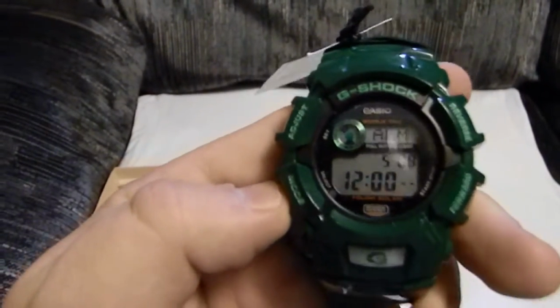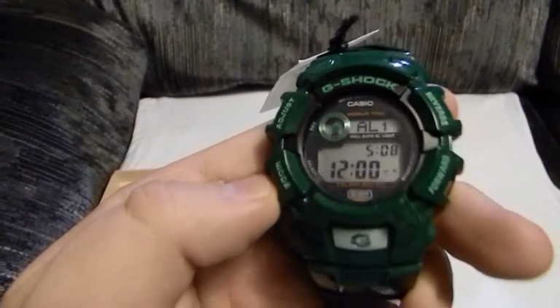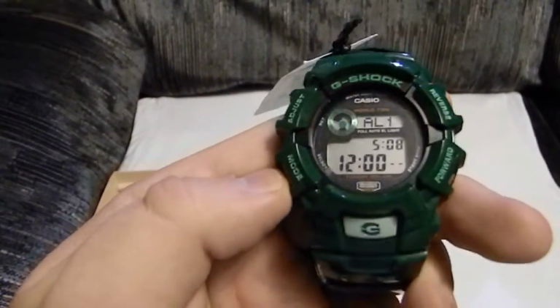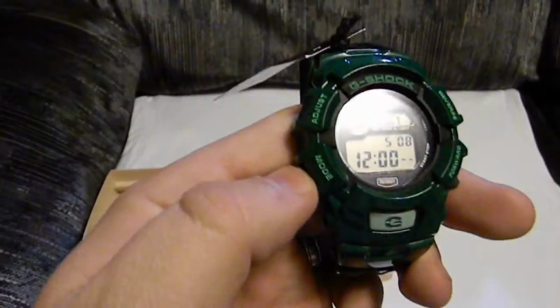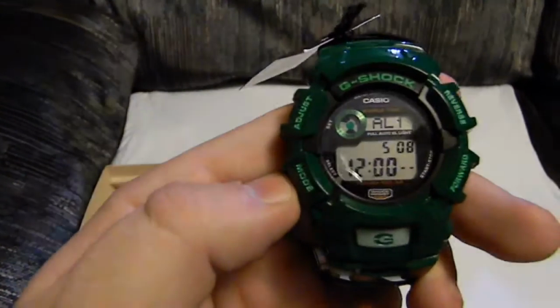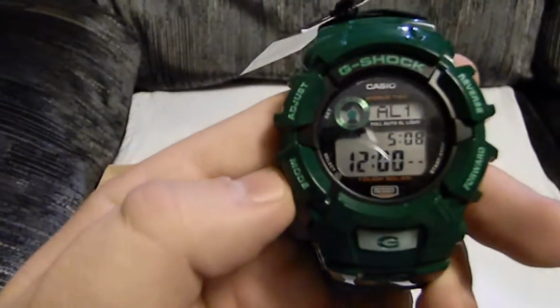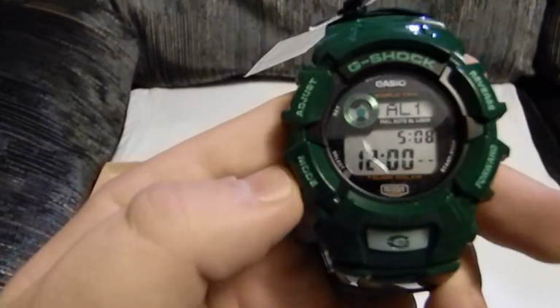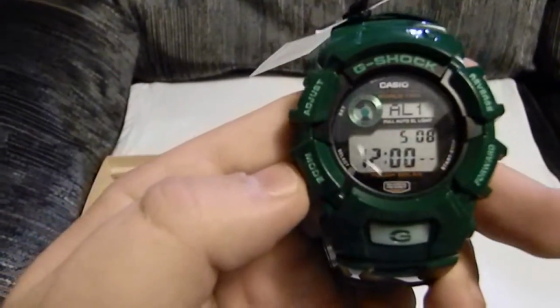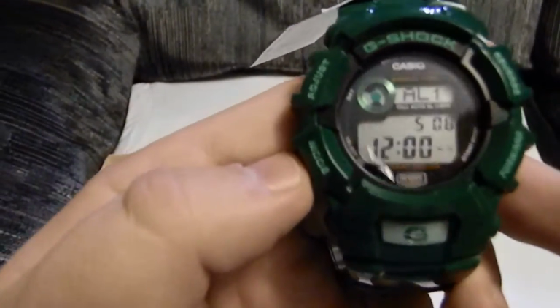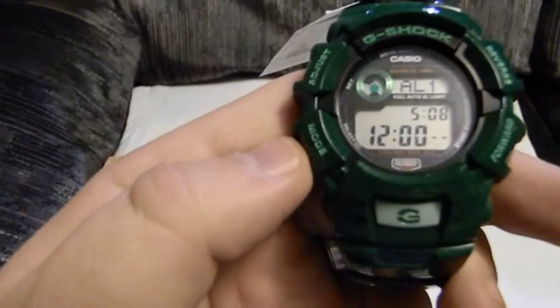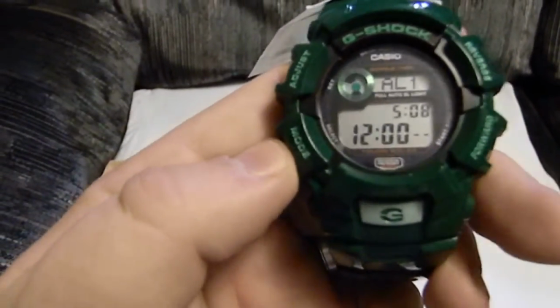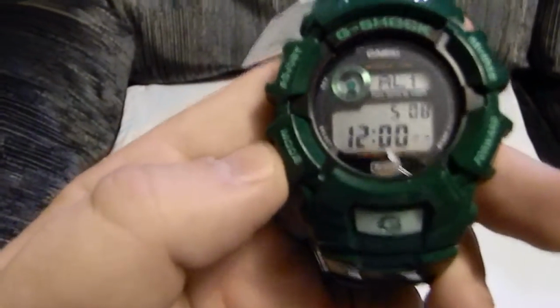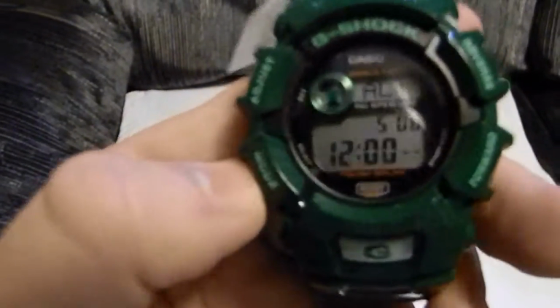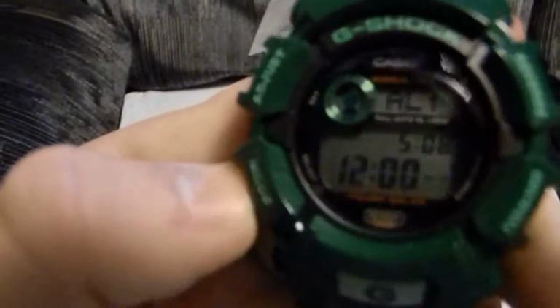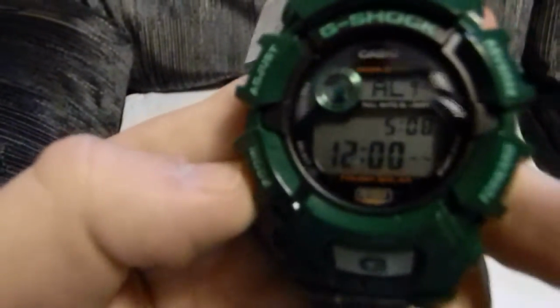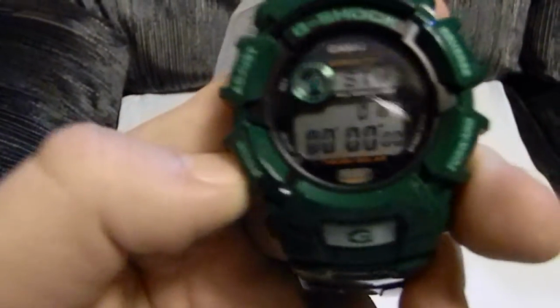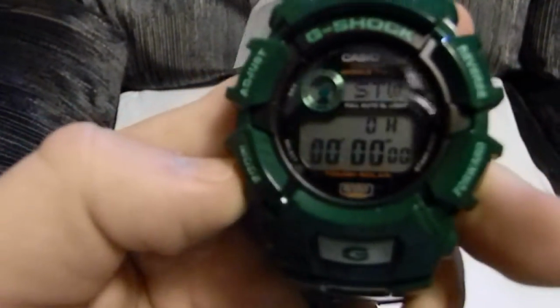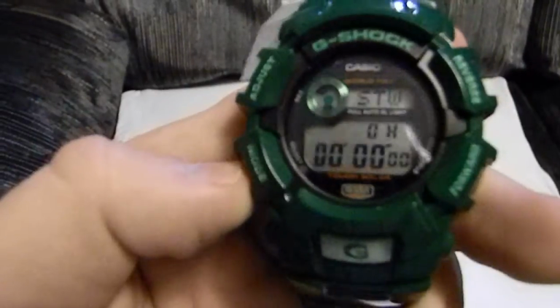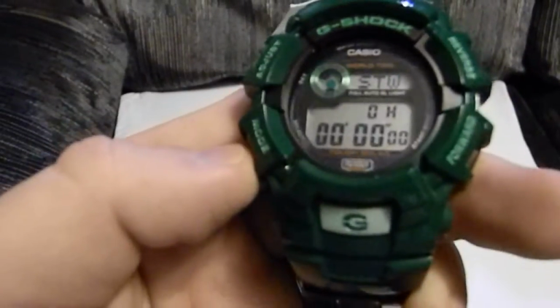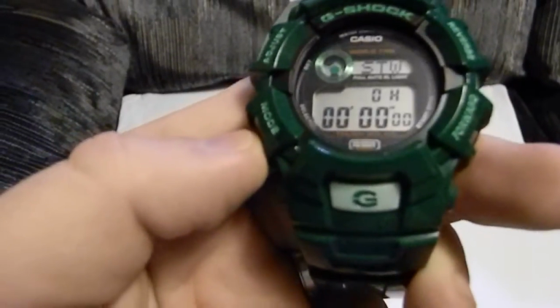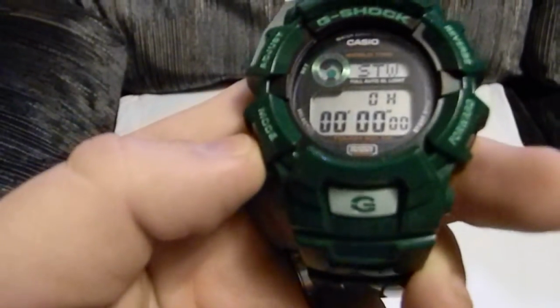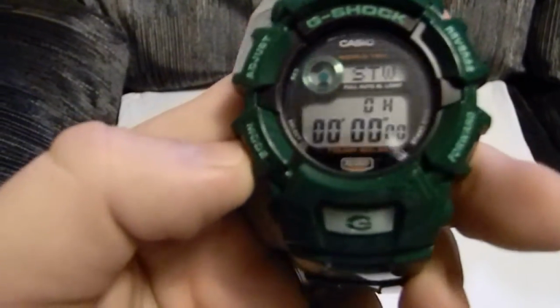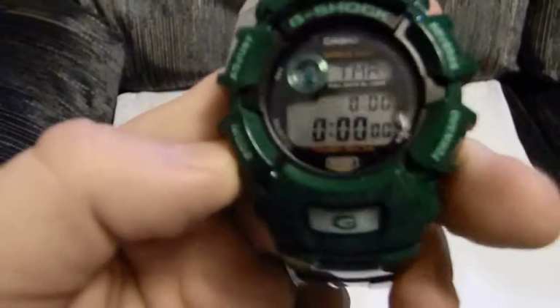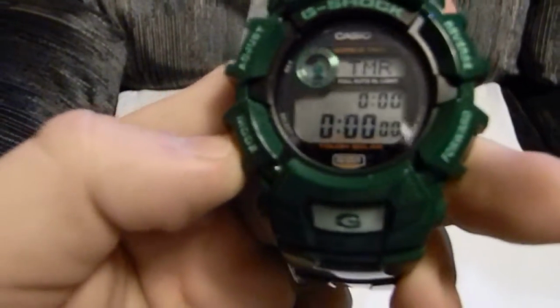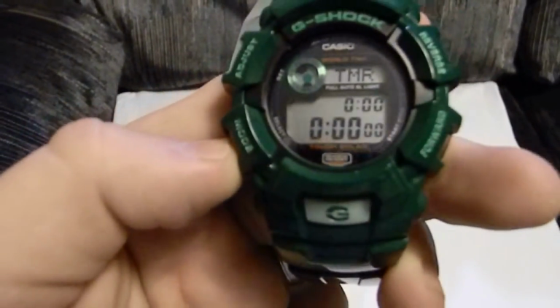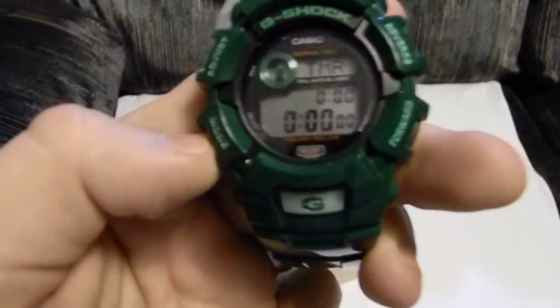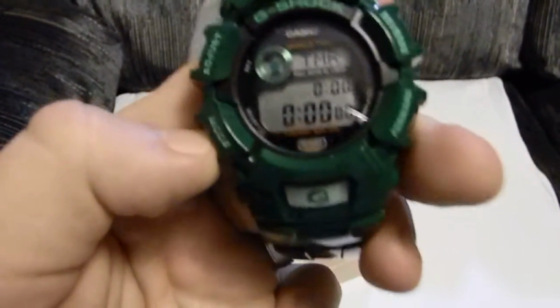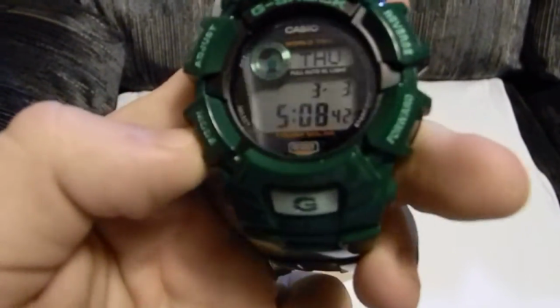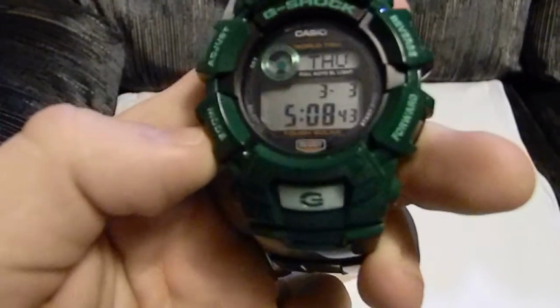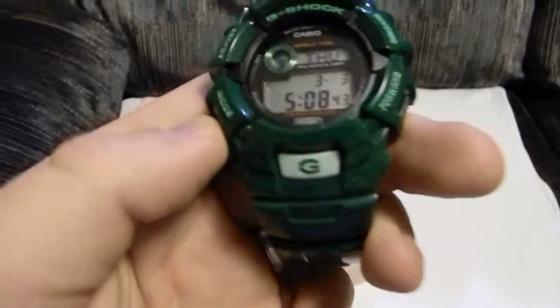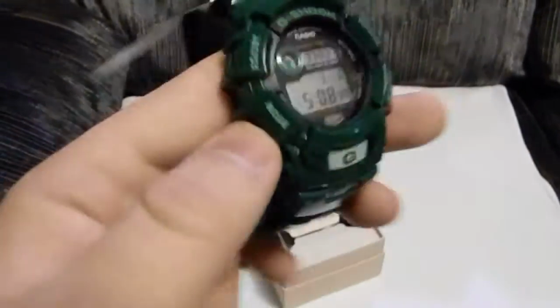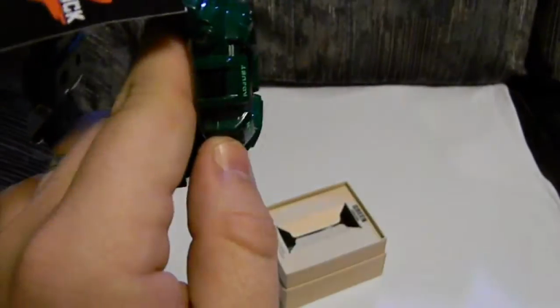That's your alarm — shows the time that it is now and when the alarm is supposed to go off. You got your stopwatch, you got your timer. Go right back to your regular thing.